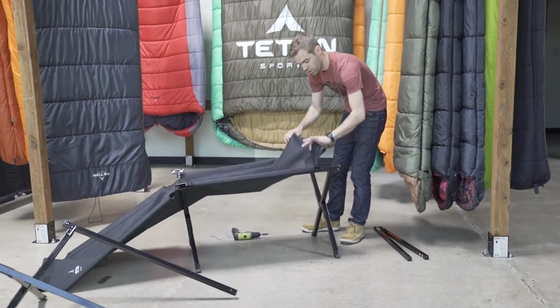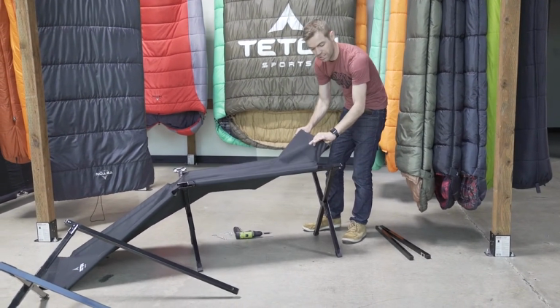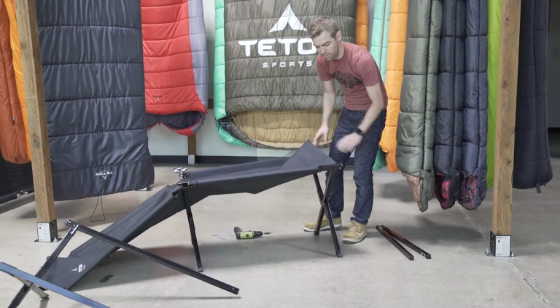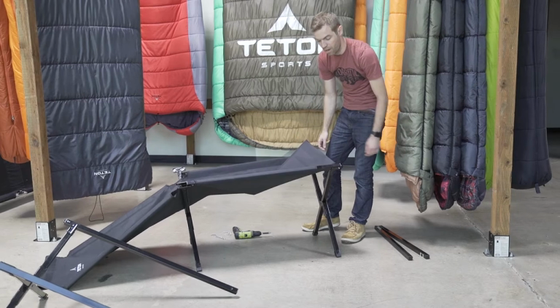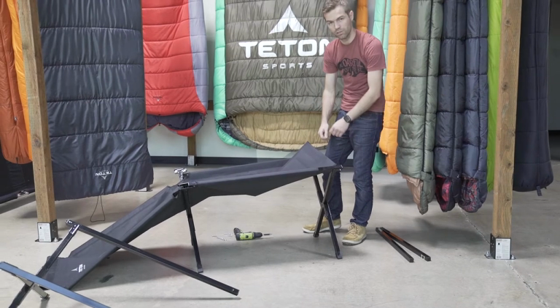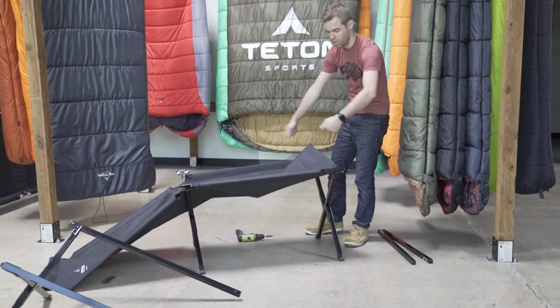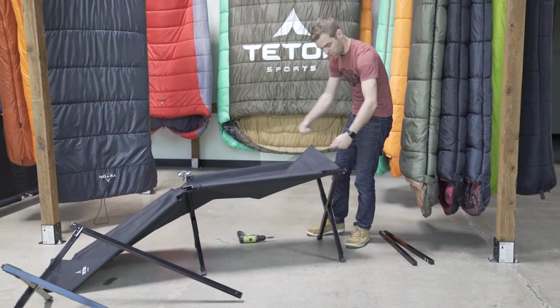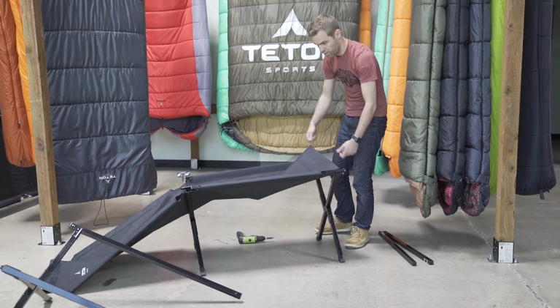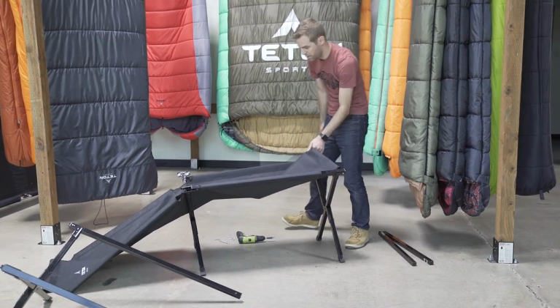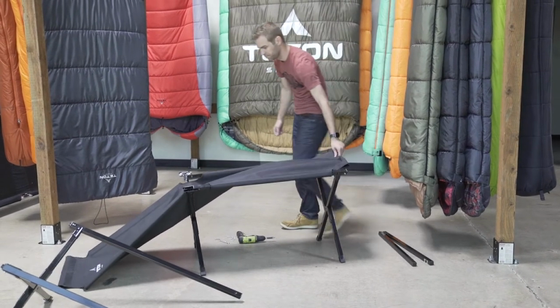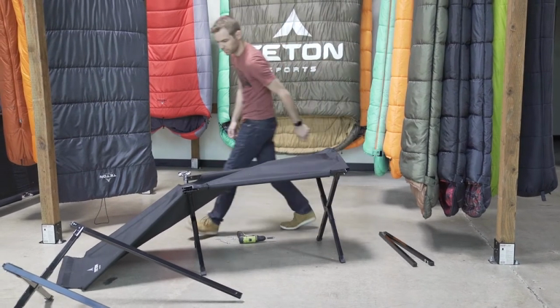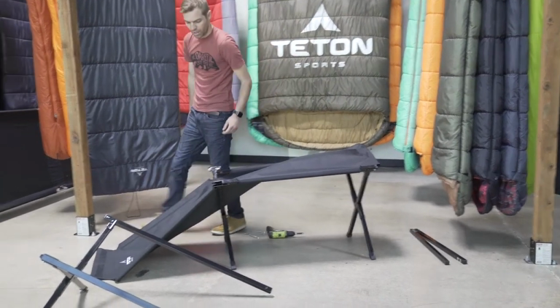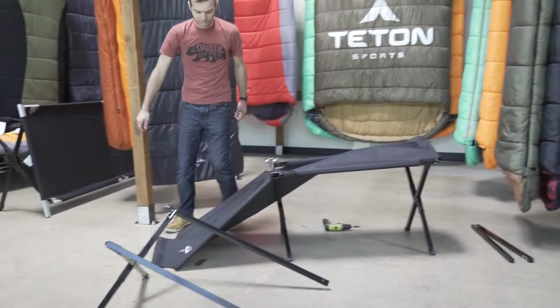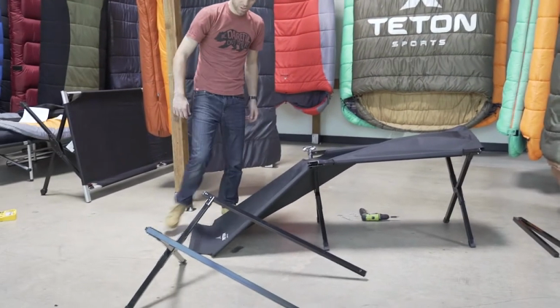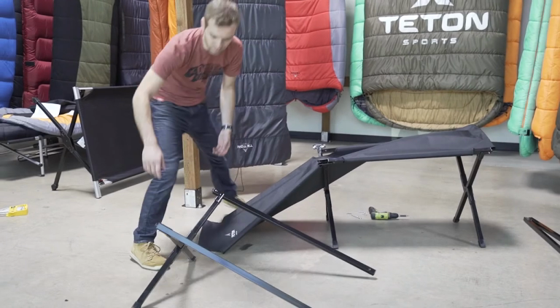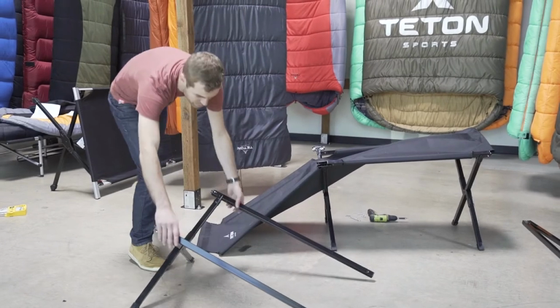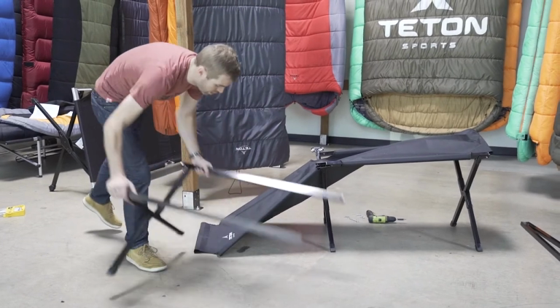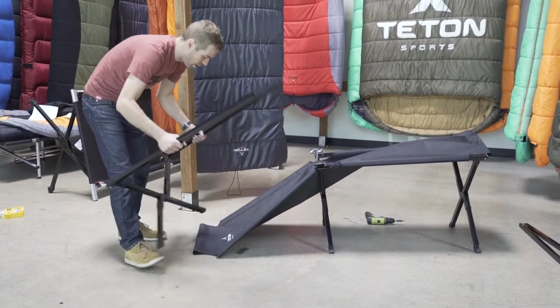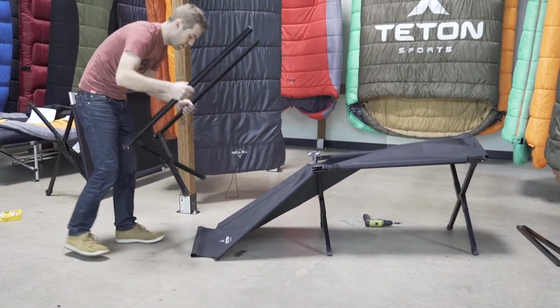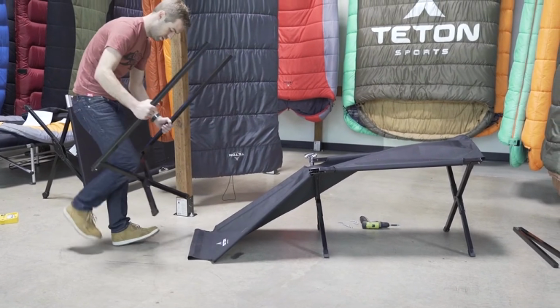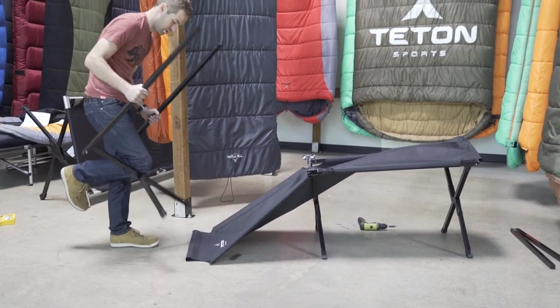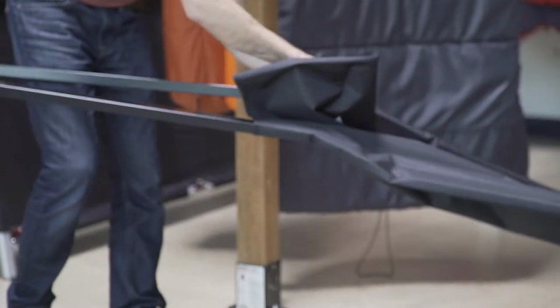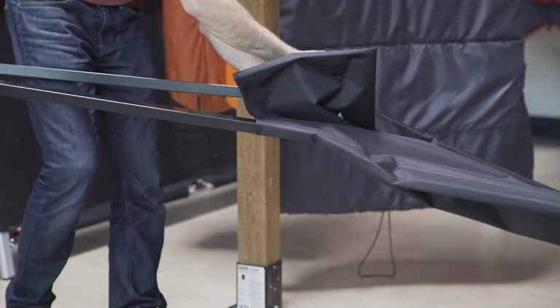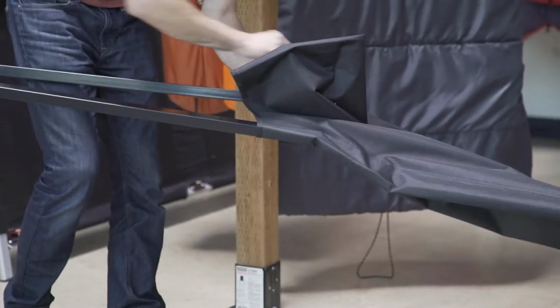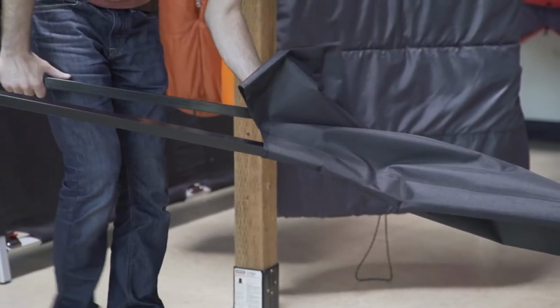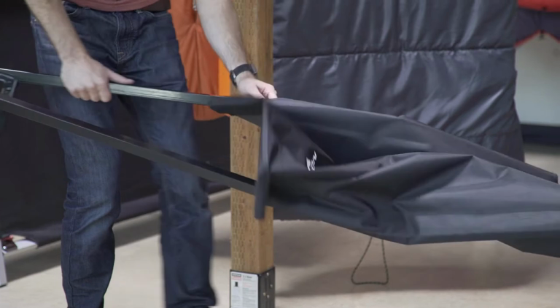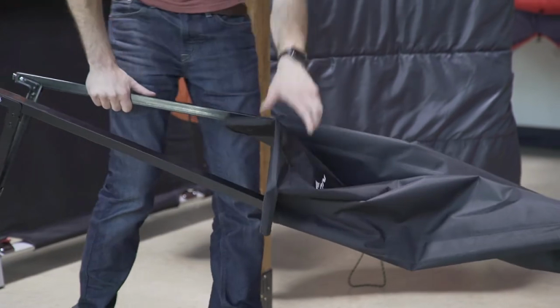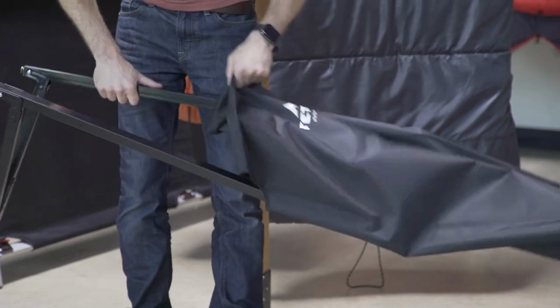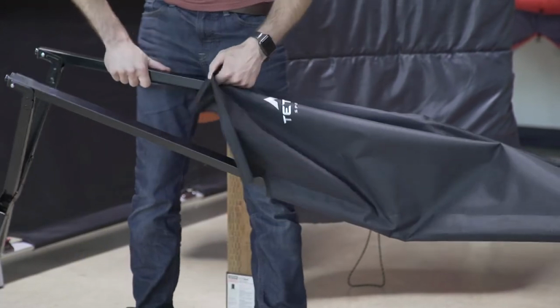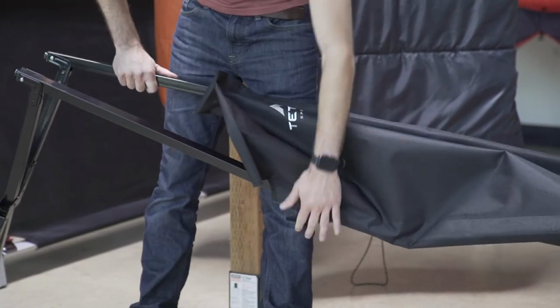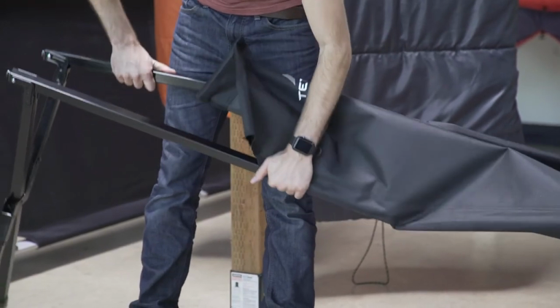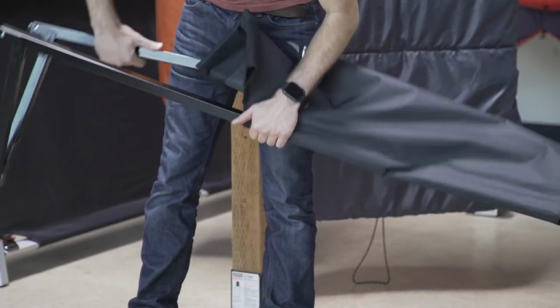Your cot top is now loose. Slide a new one on, and basically just work in reverse by putting the side rails back through the side of the cot top fabric.